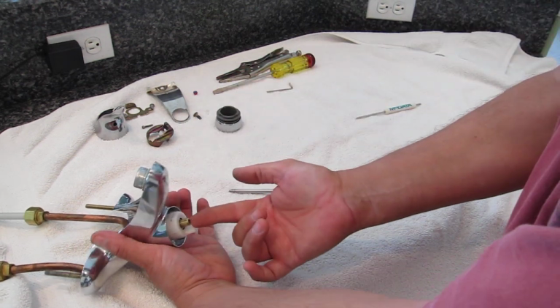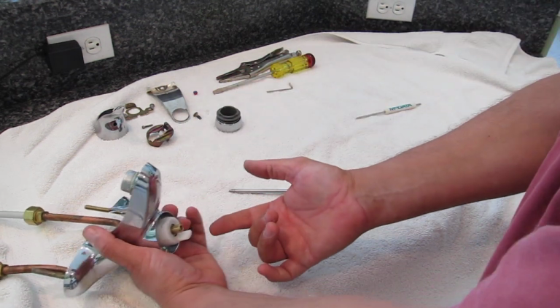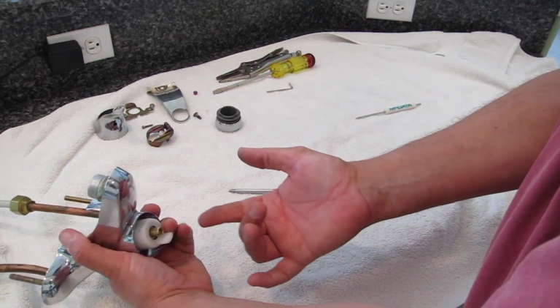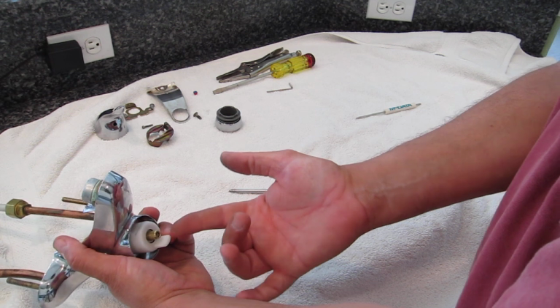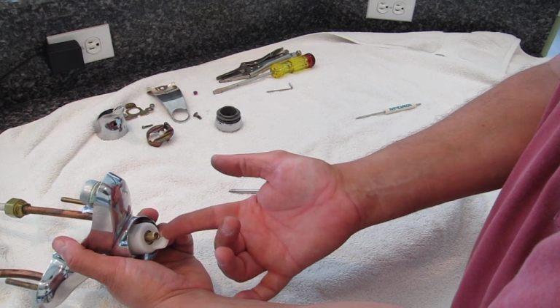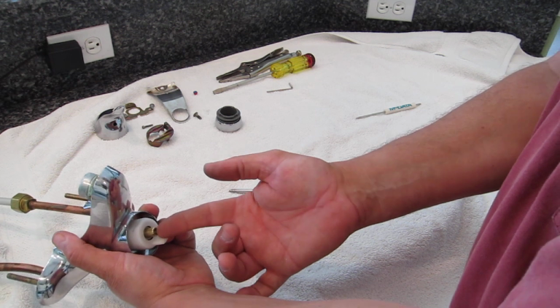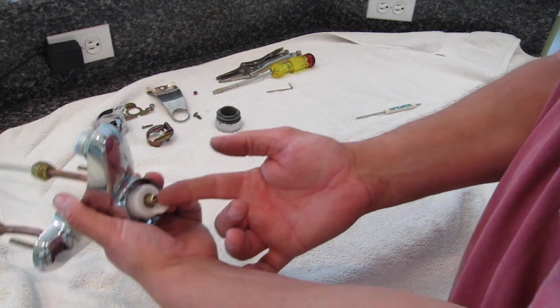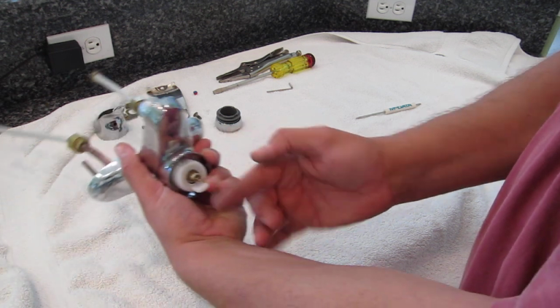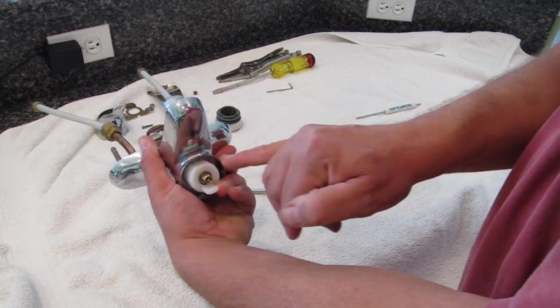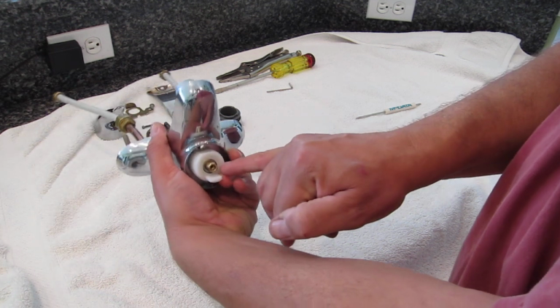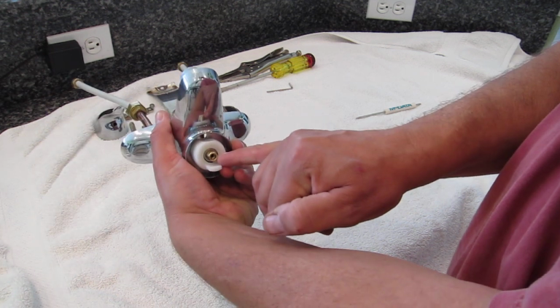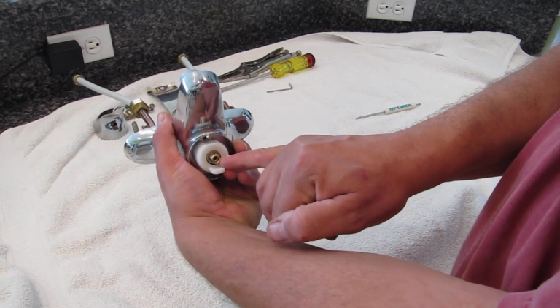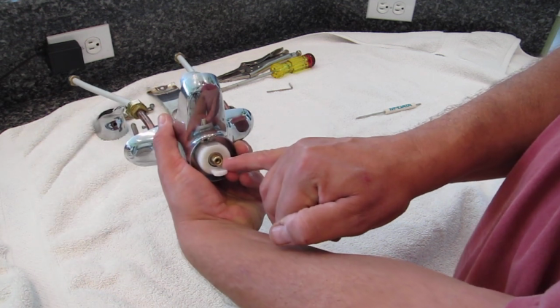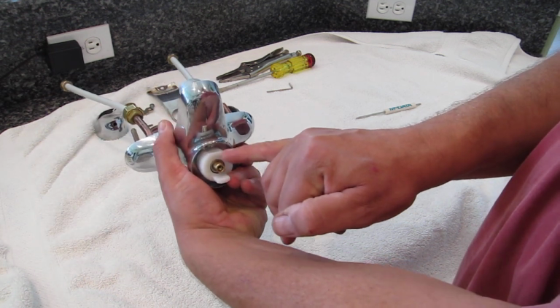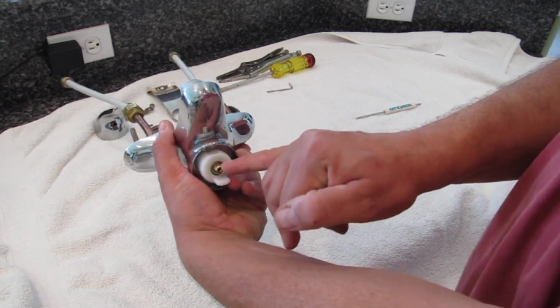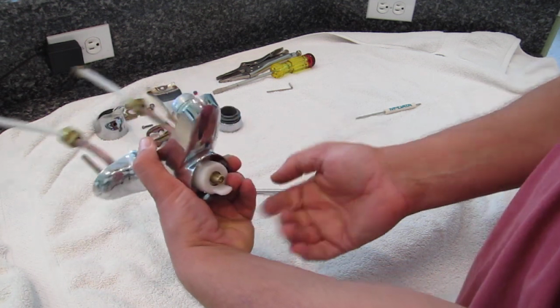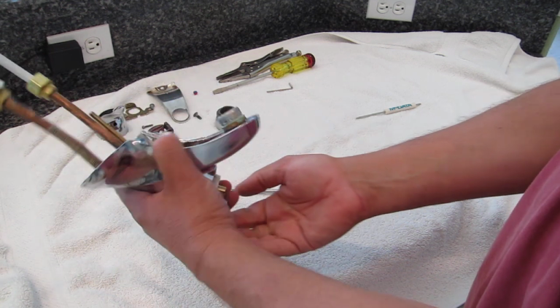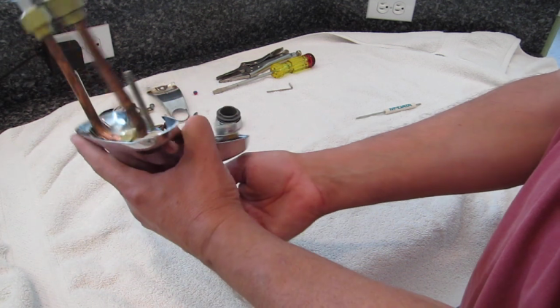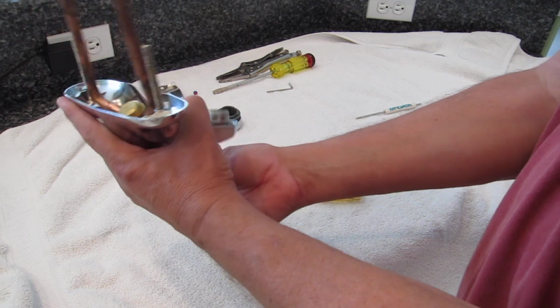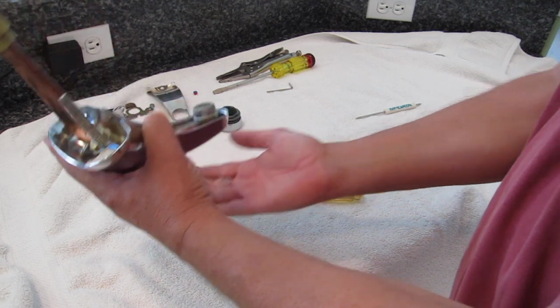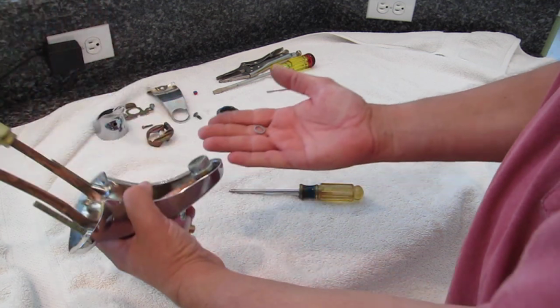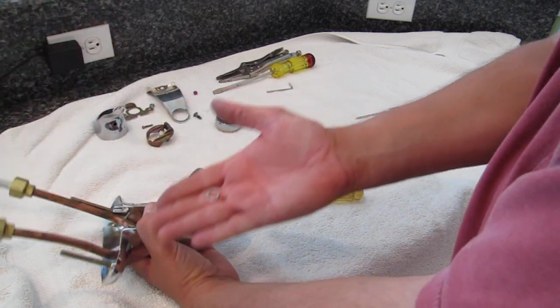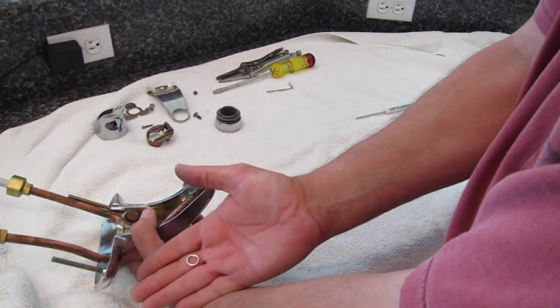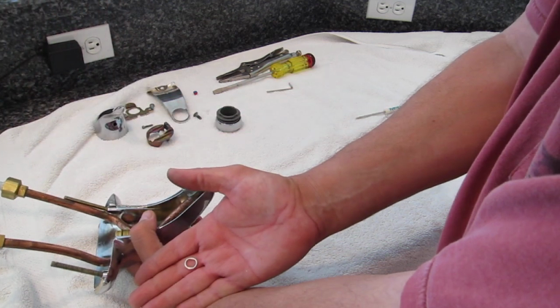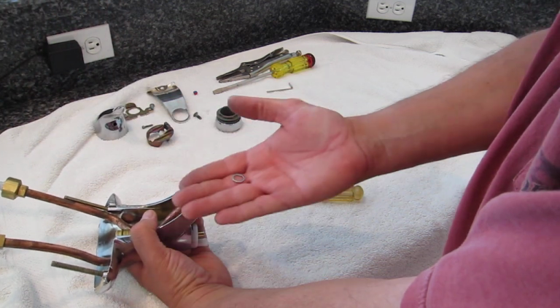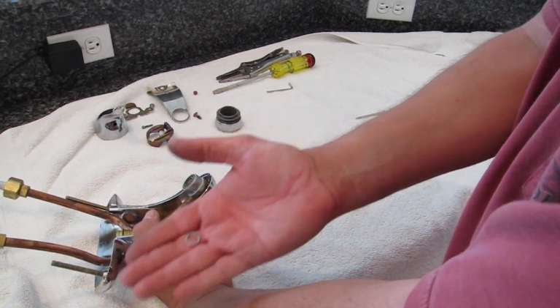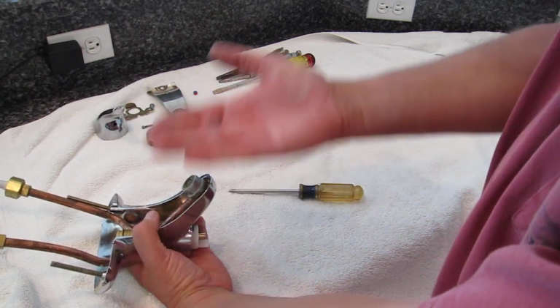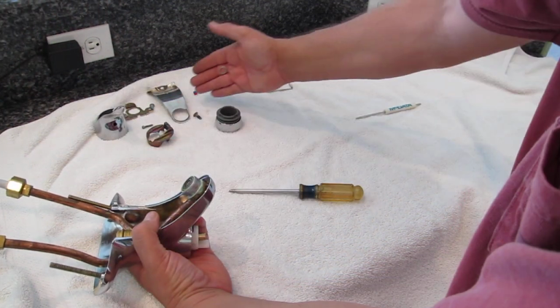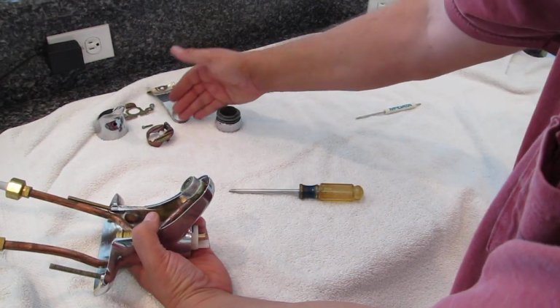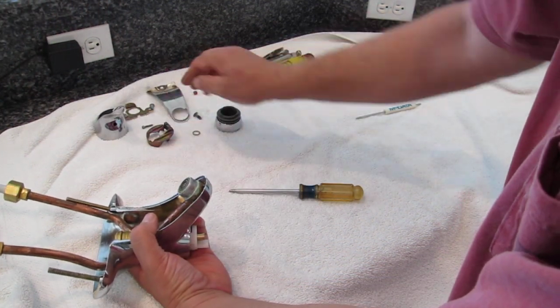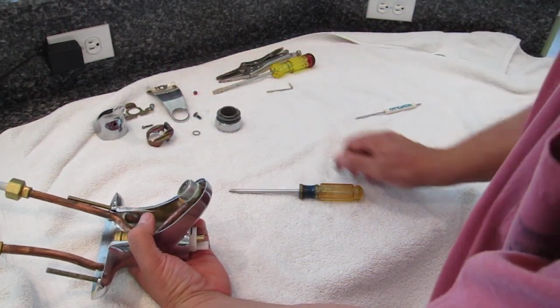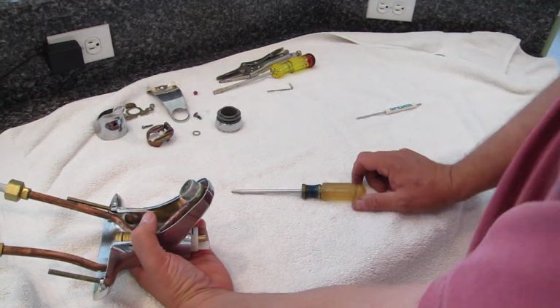Also, somewhat hidden at this point, is a small stainless steel washer on the shaft. If you tip it and shake it, you'll take it out. You won't lose it — set it with your parts.